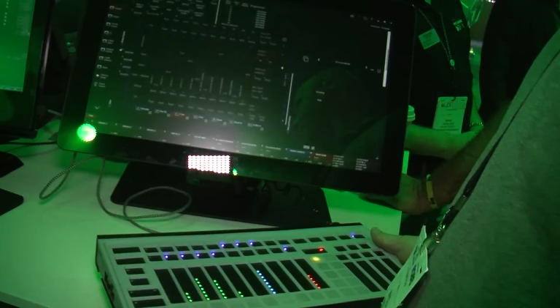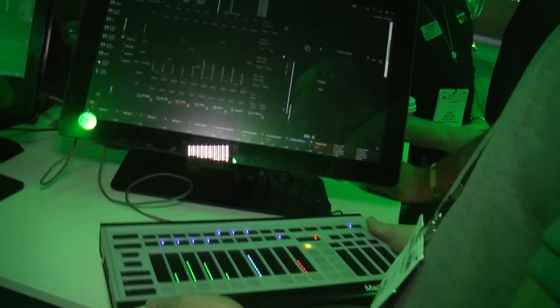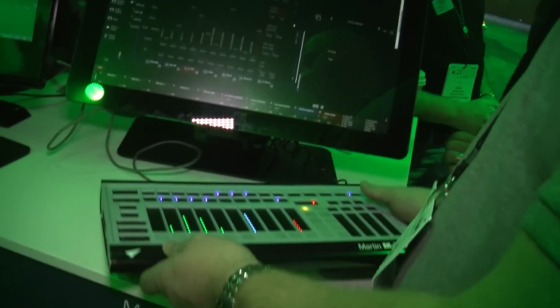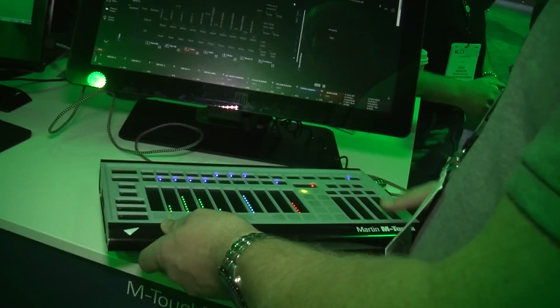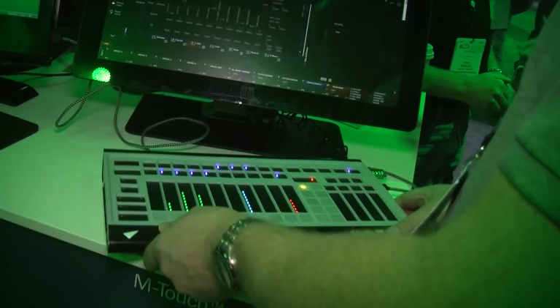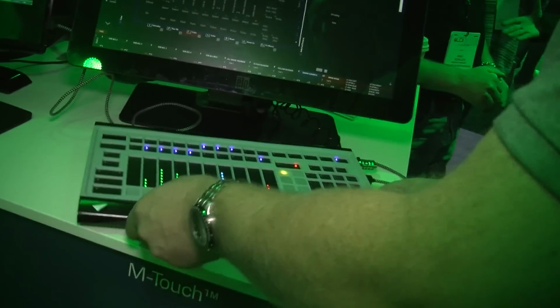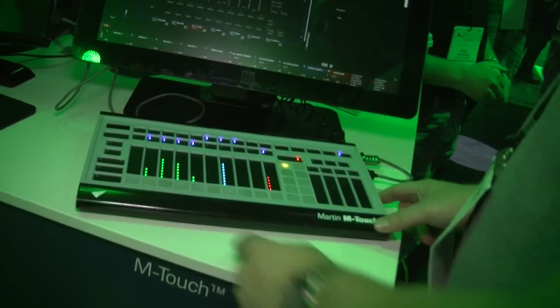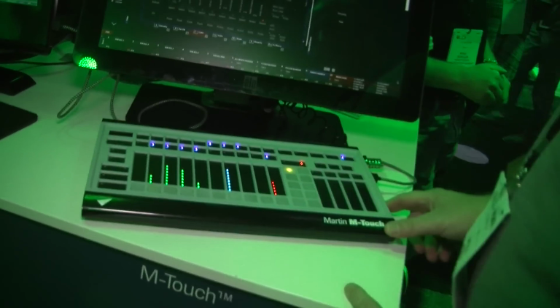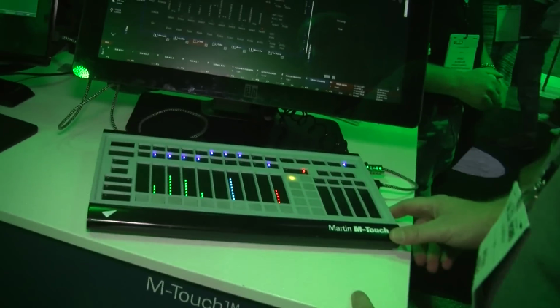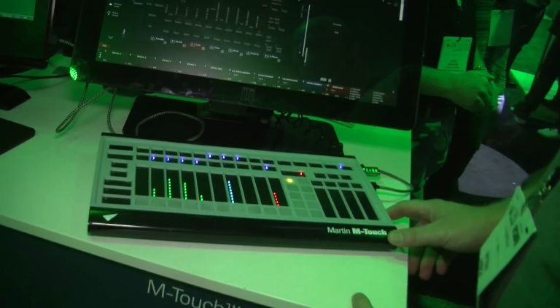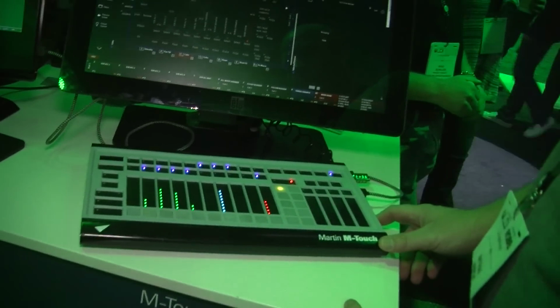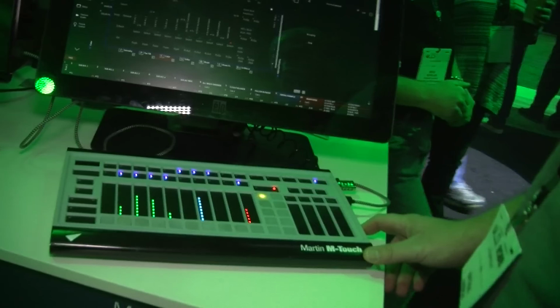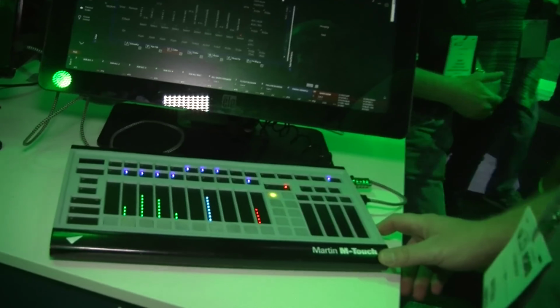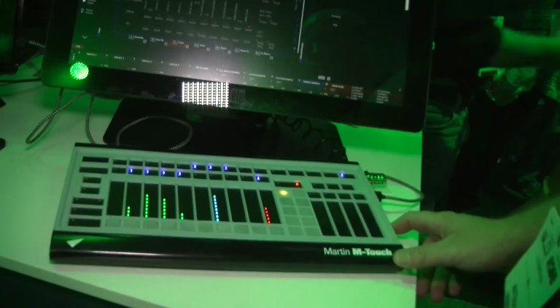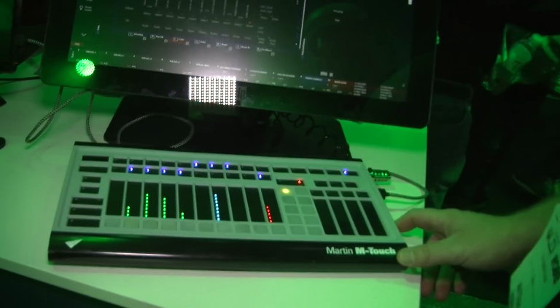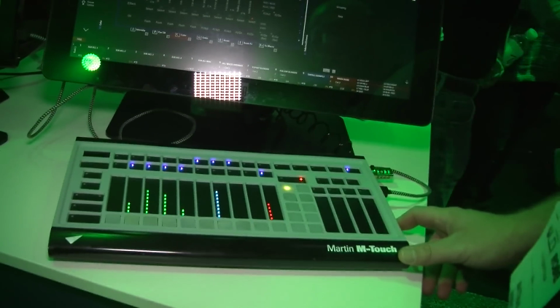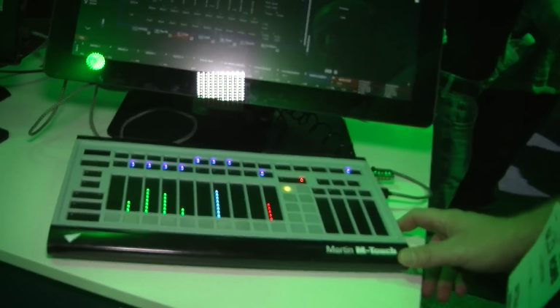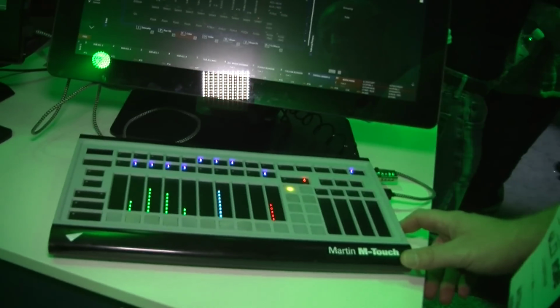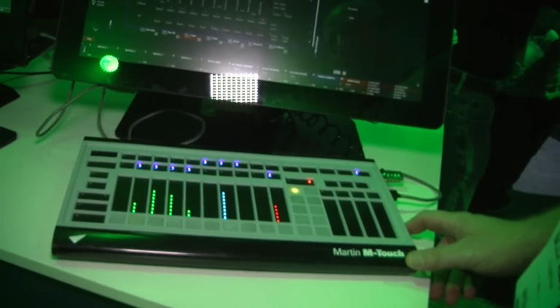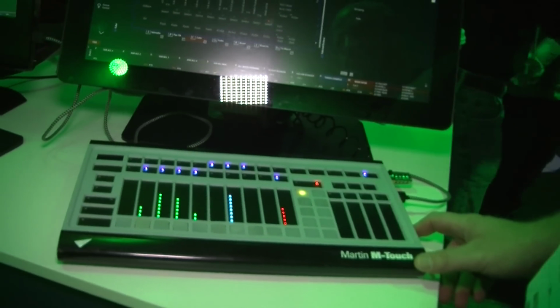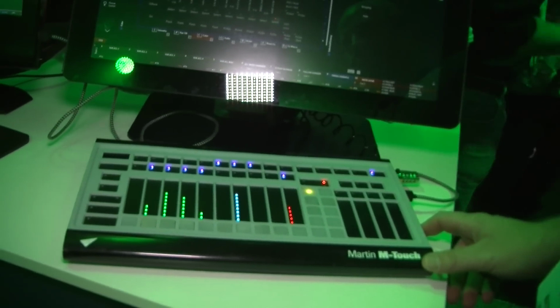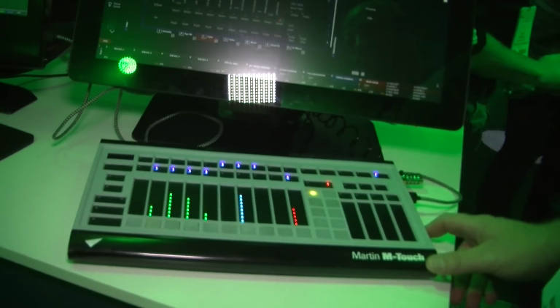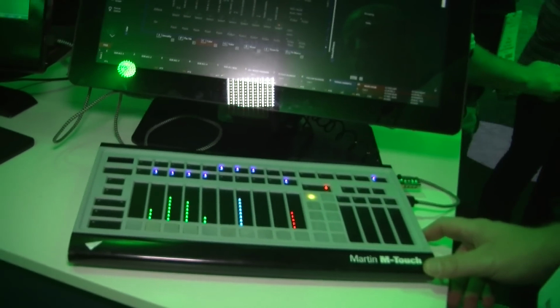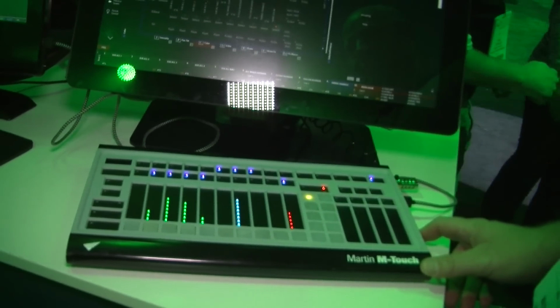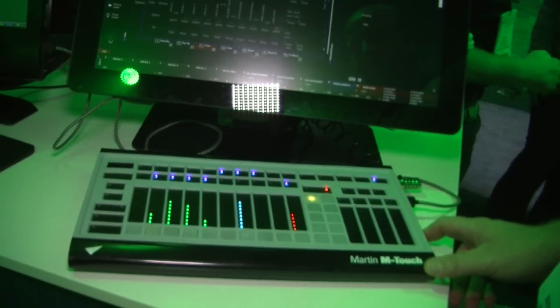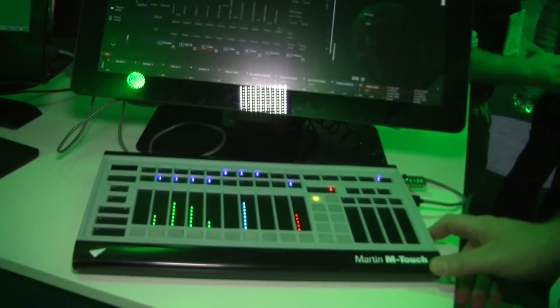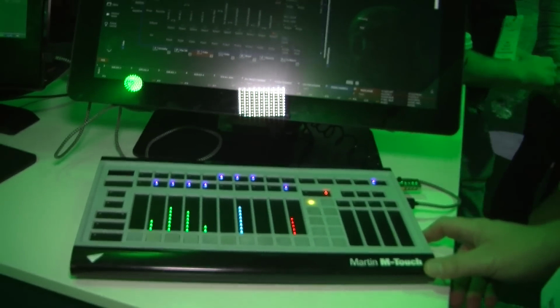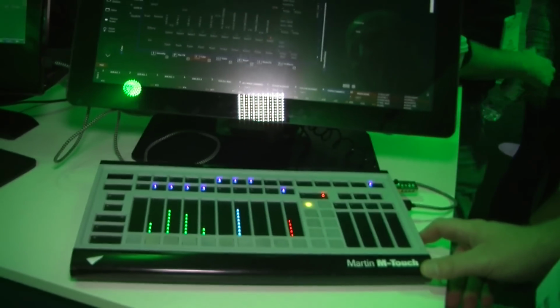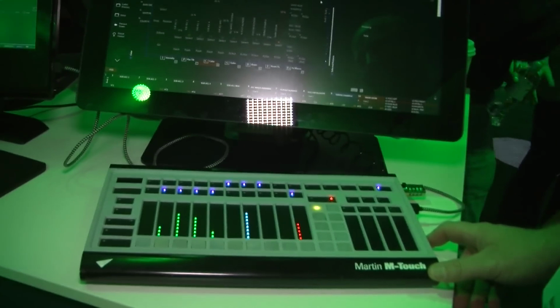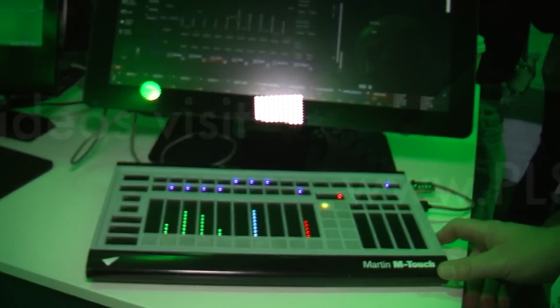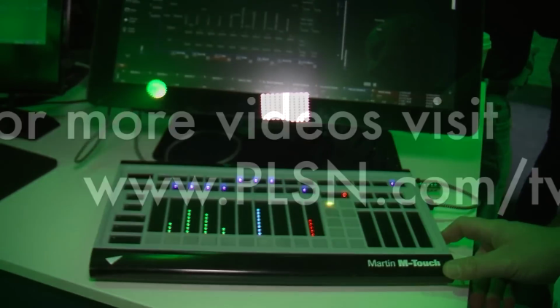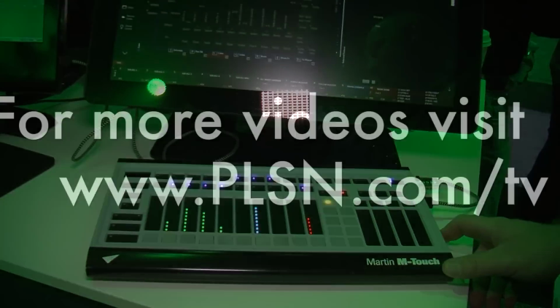Excellent, this is the M-Touch console — the newest, latest, smallest thing you've ever seen, with more power than you can imagine. Thank you, Matthias. Thank you, Martin. Thank you.